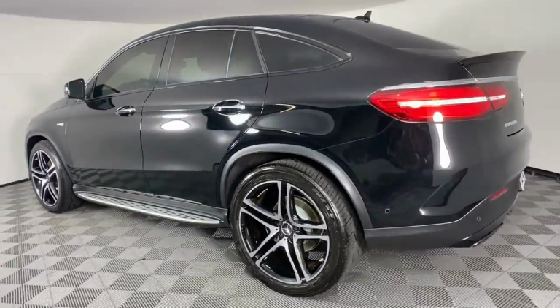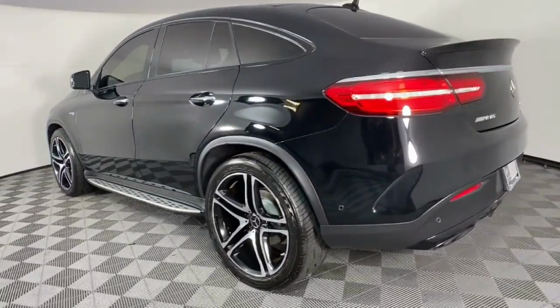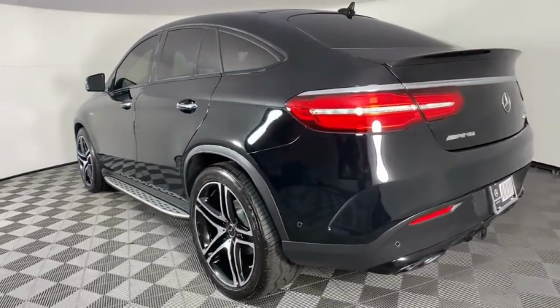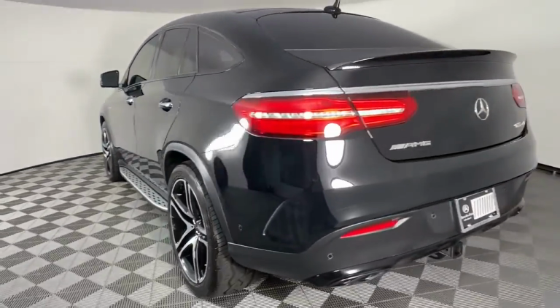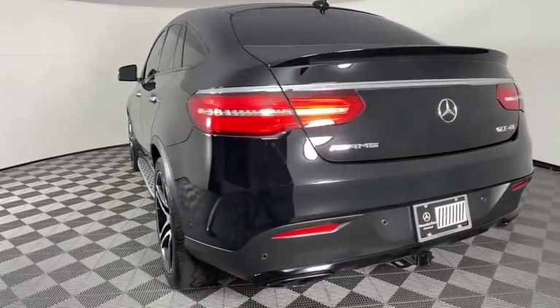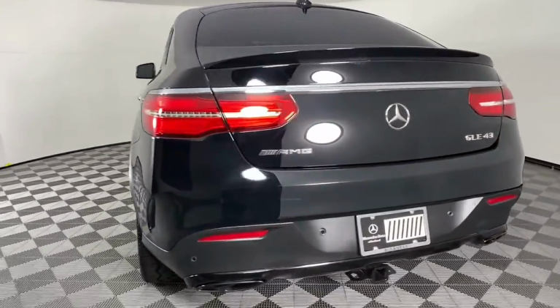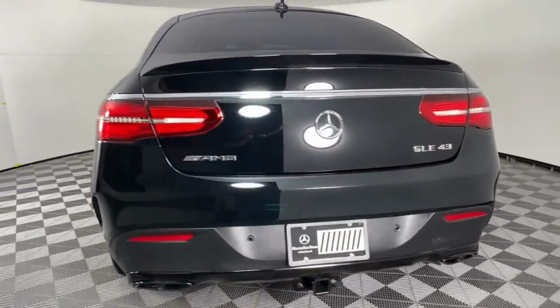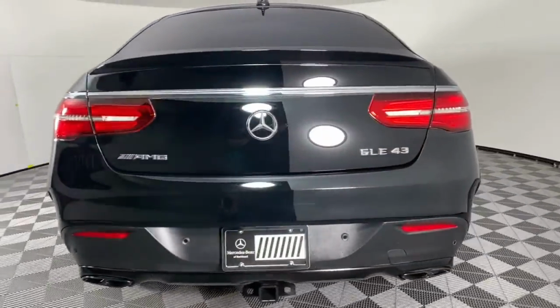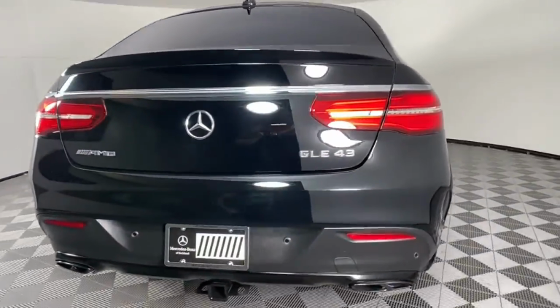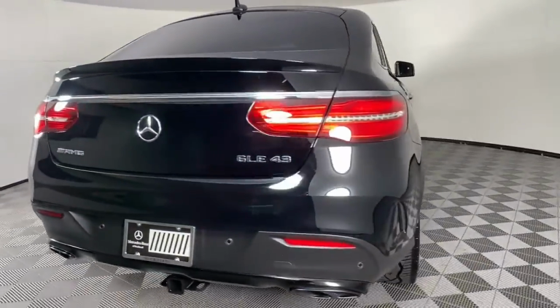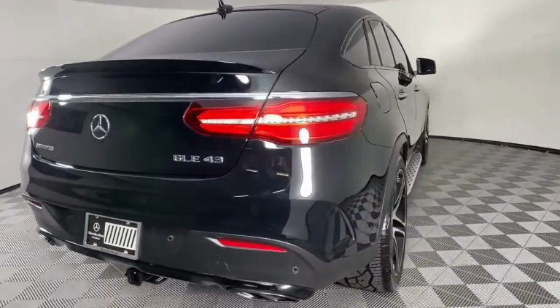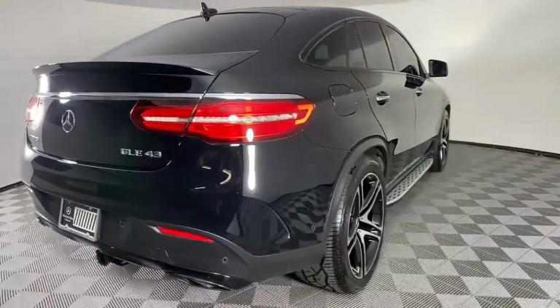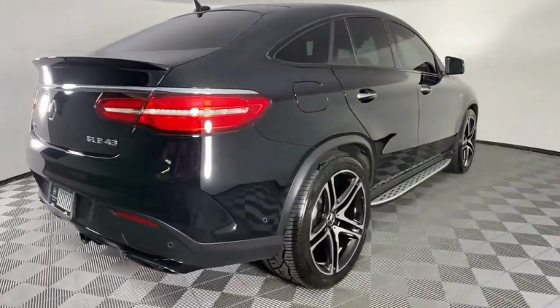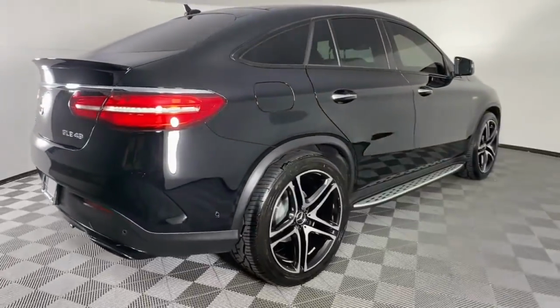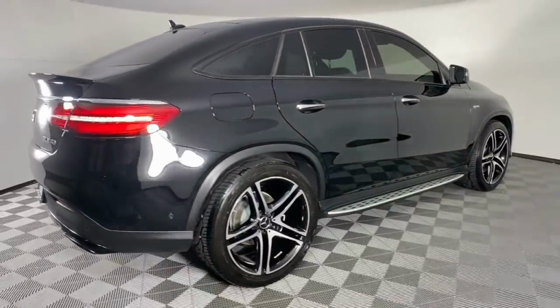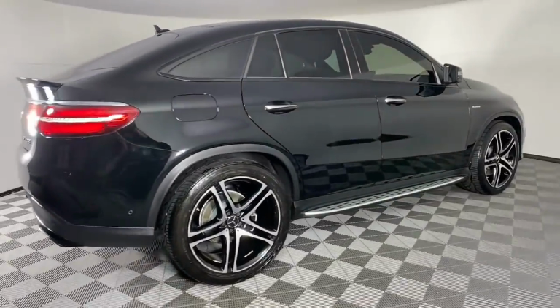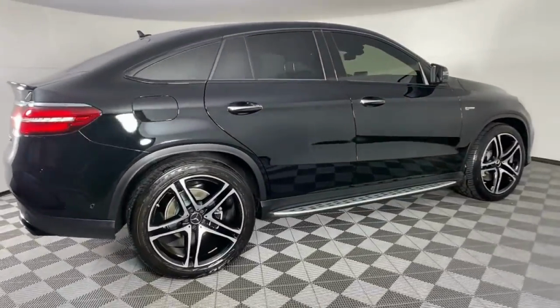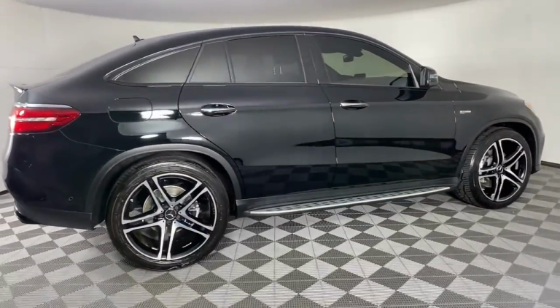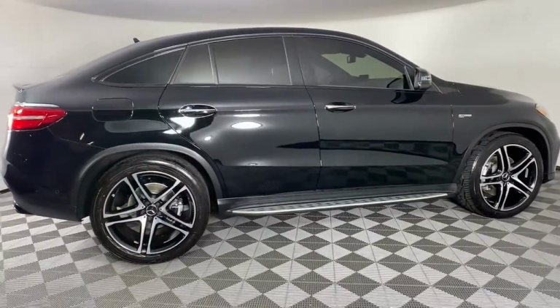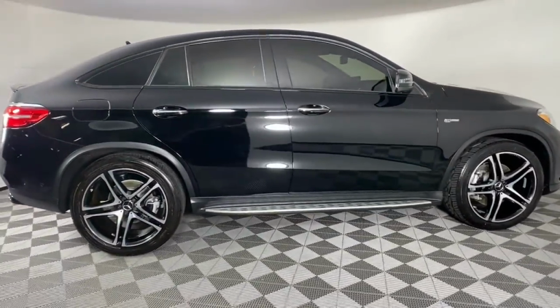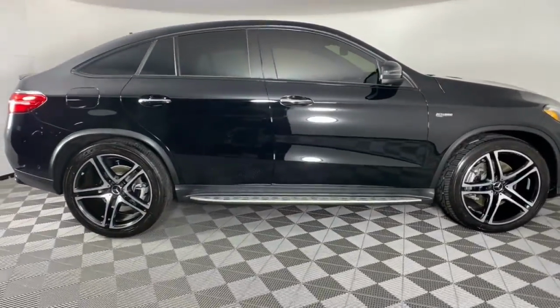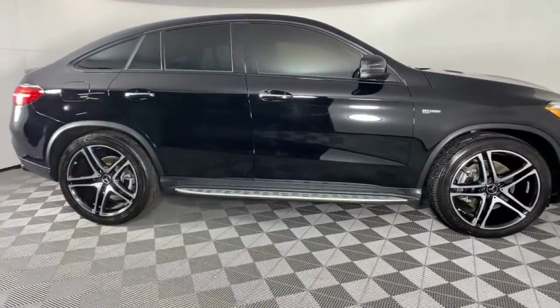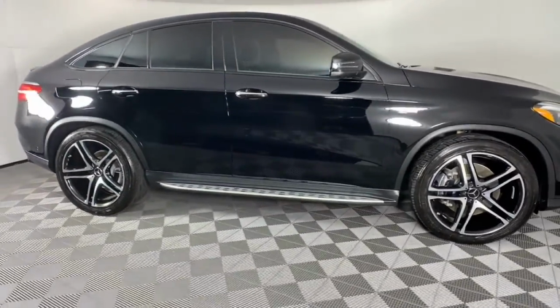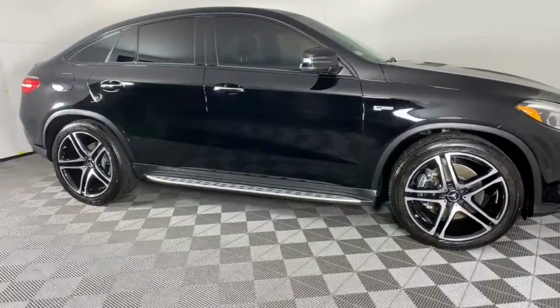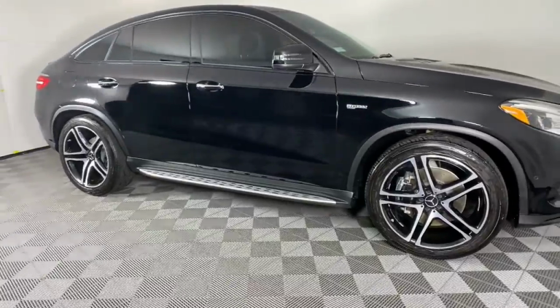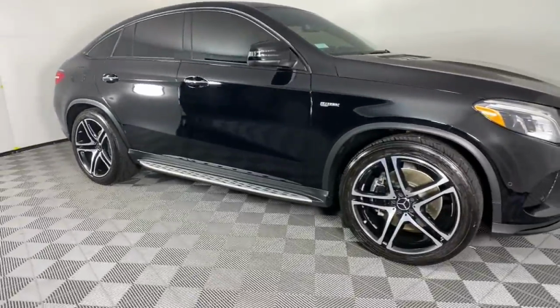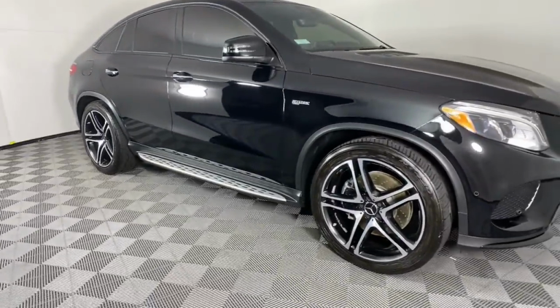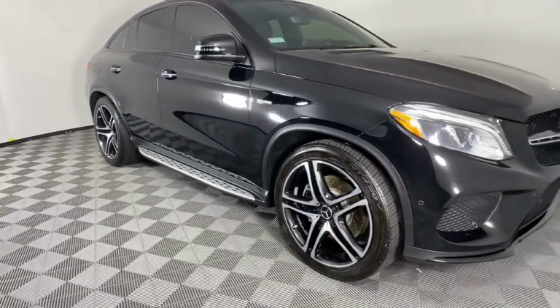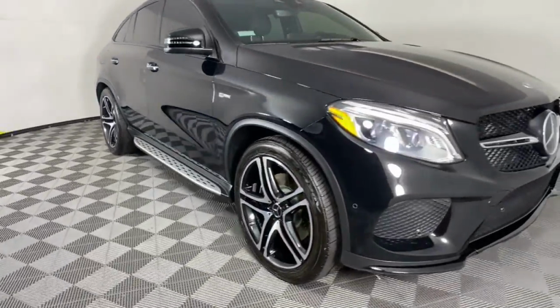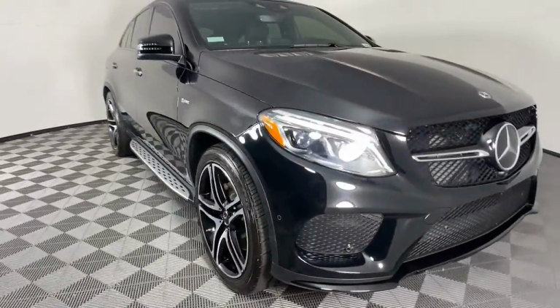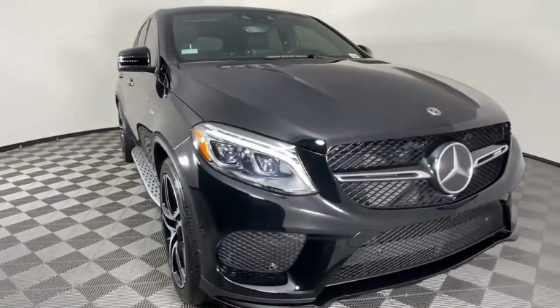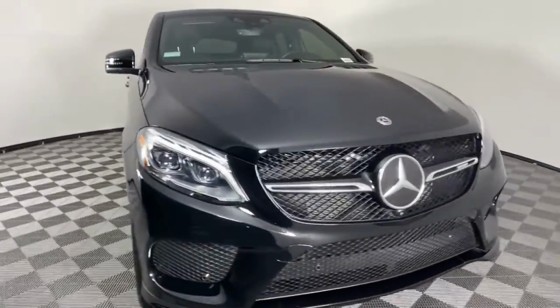Take a closer look at this sleek, muscular GLE. Rewarding on every level, its advanced tech offers customized driving modes, digital instrumentation, and driver assist features, while its atmospheric cabin captivates the imagination.